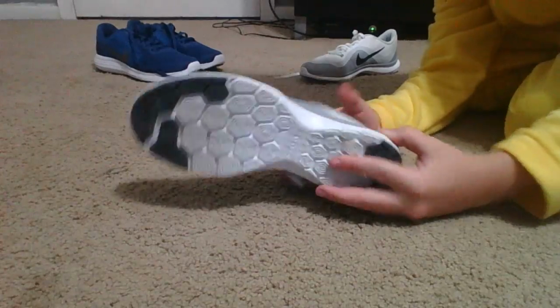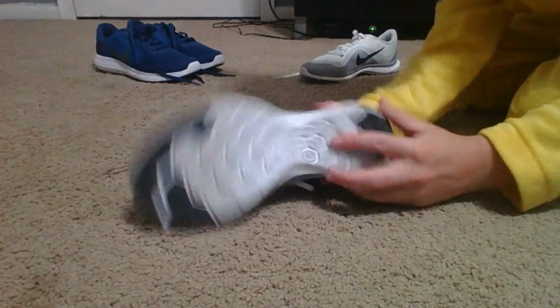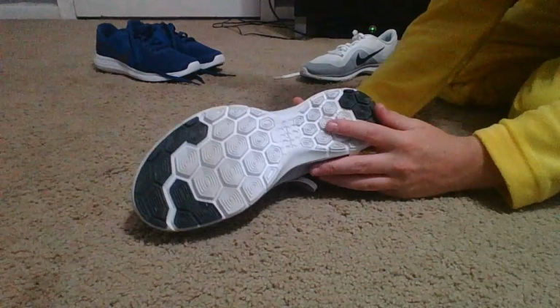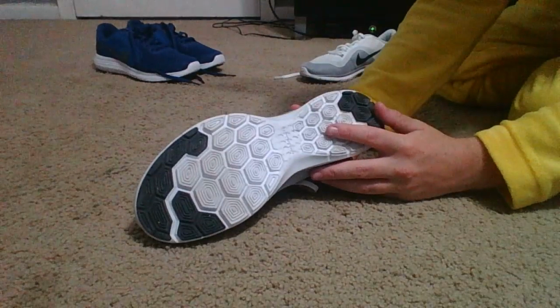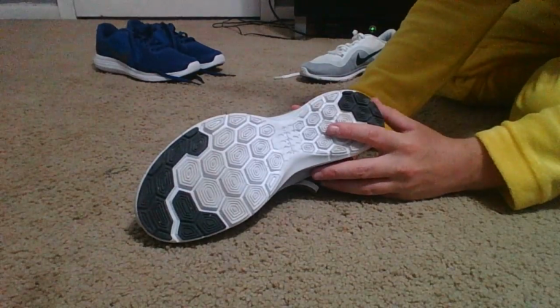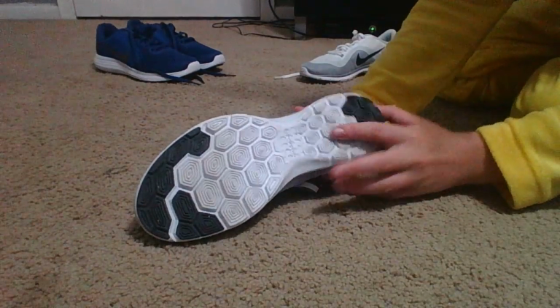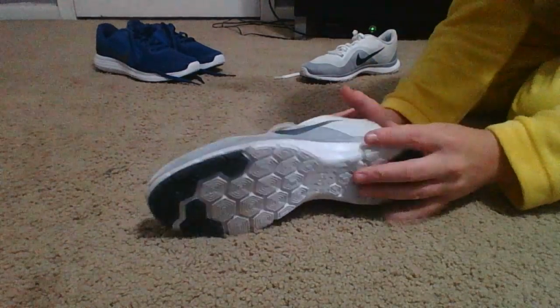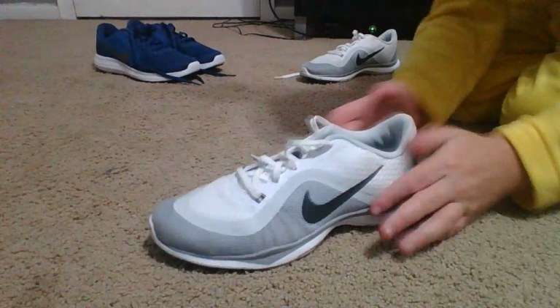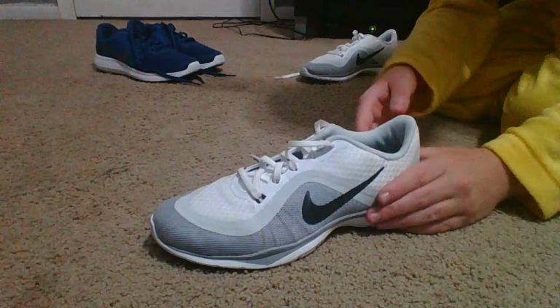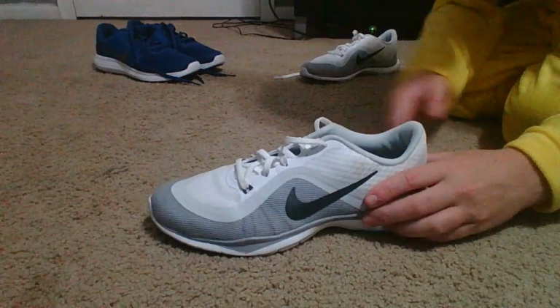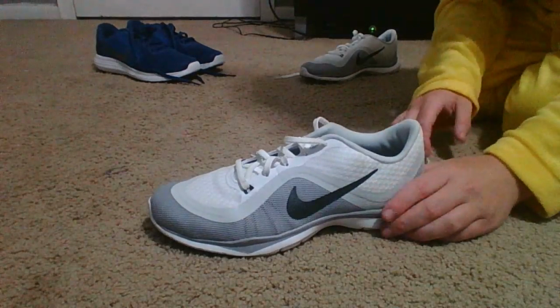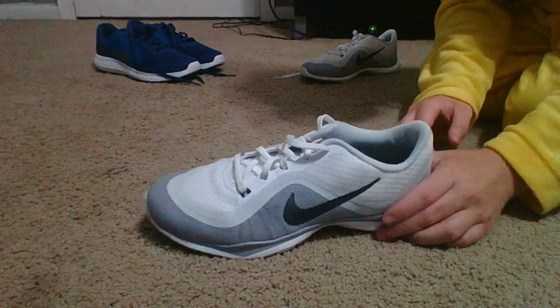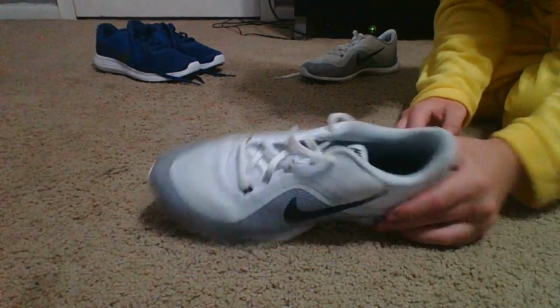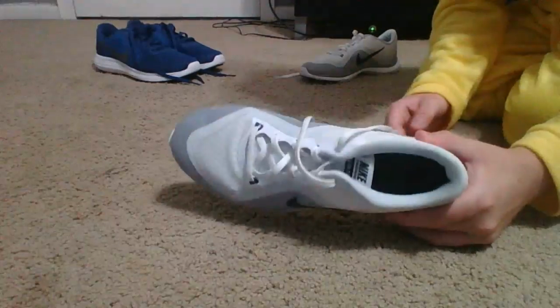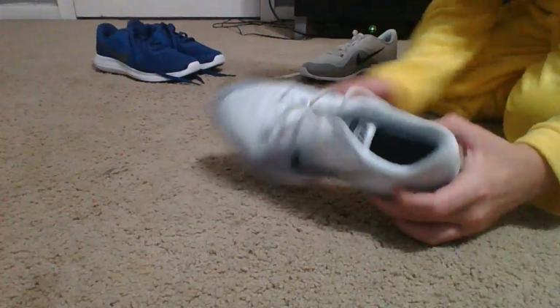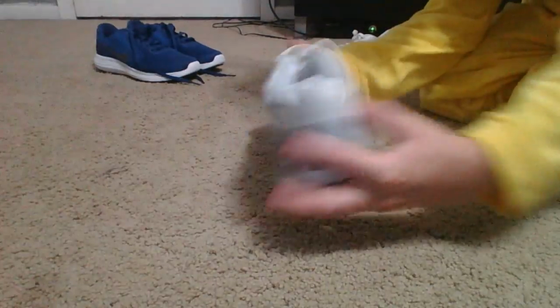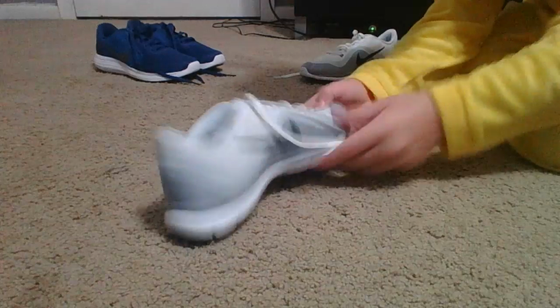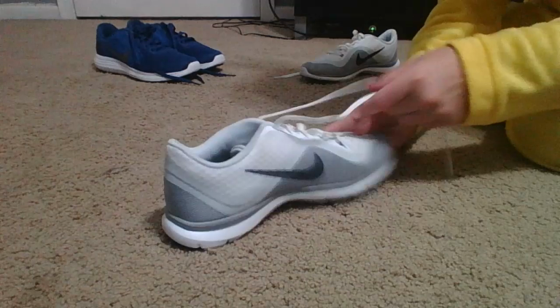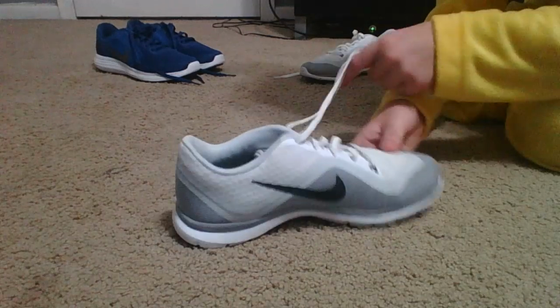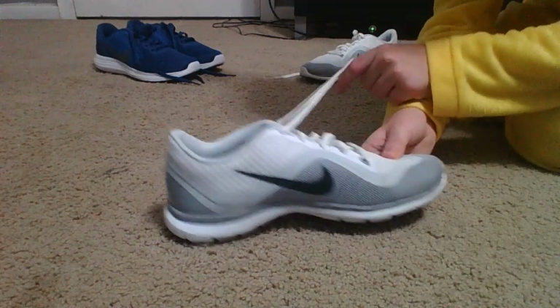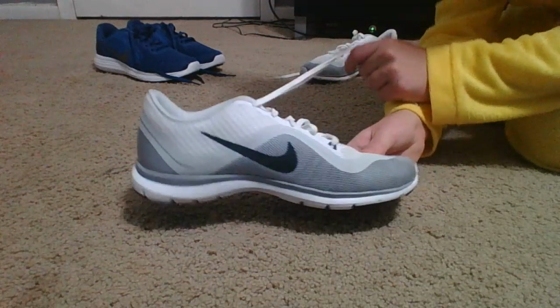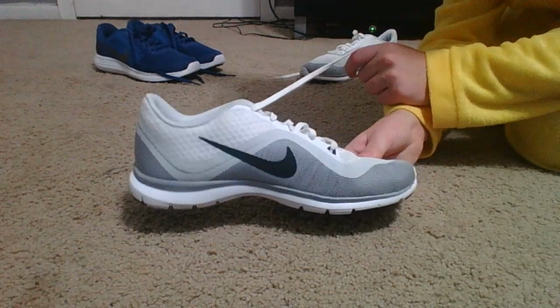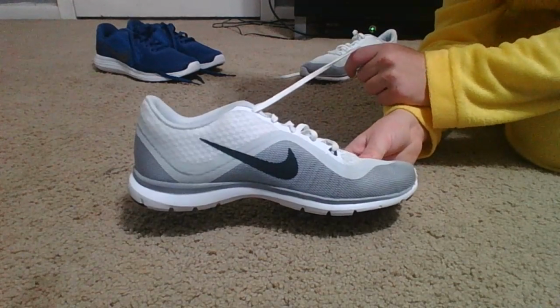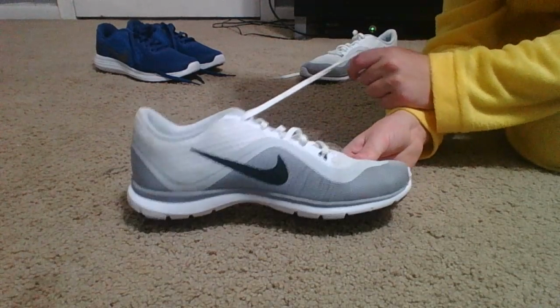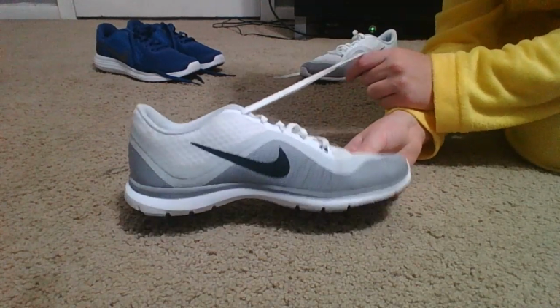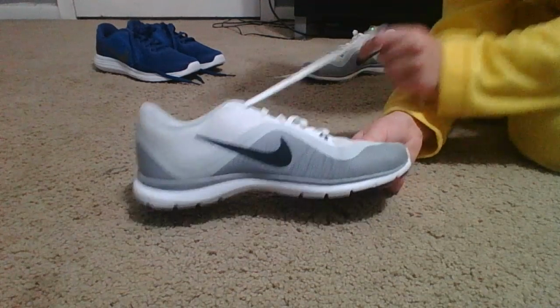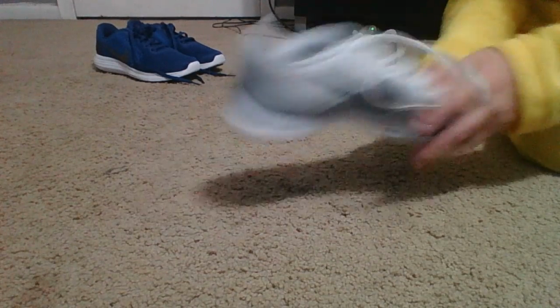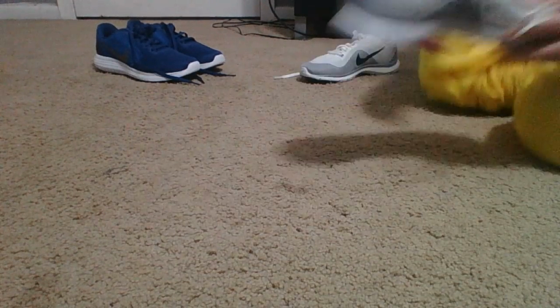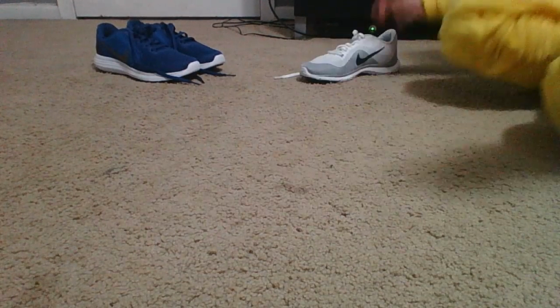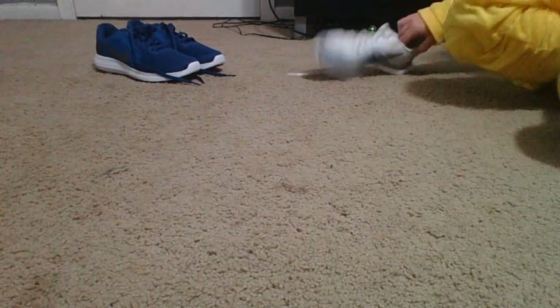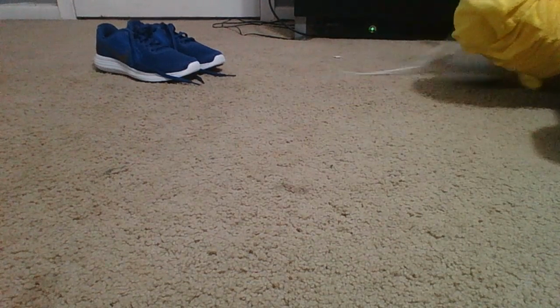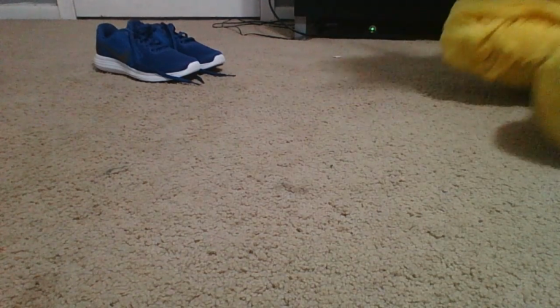I like the design on the bottom — they did a really good job on that. I think they look really good with white Nike socks. So those are my other shoes.